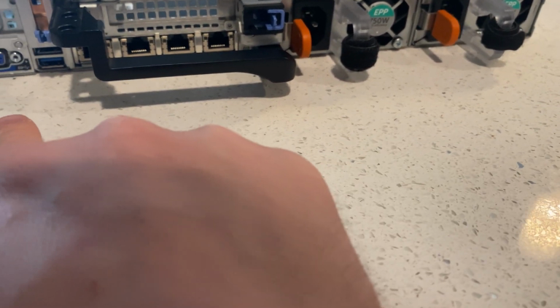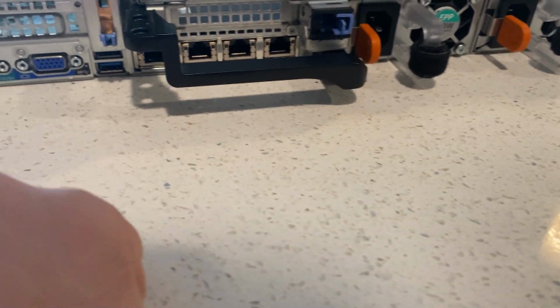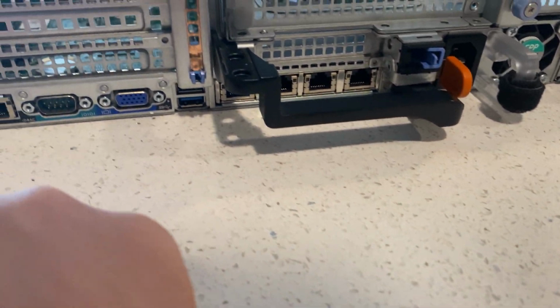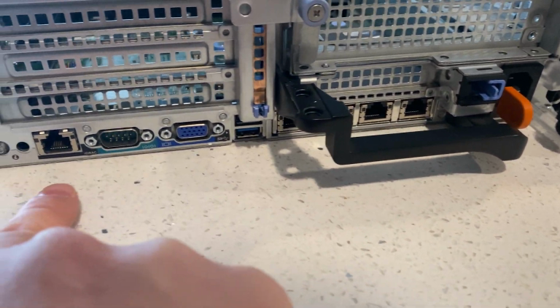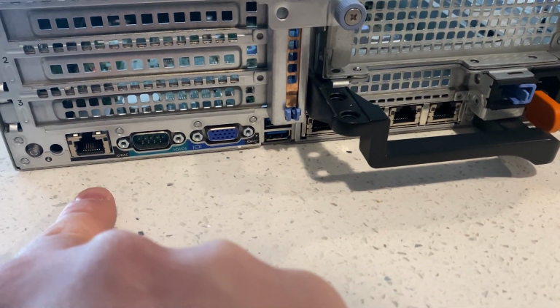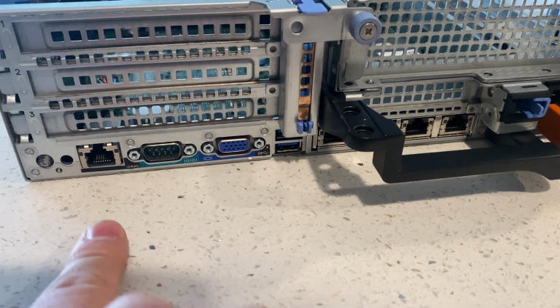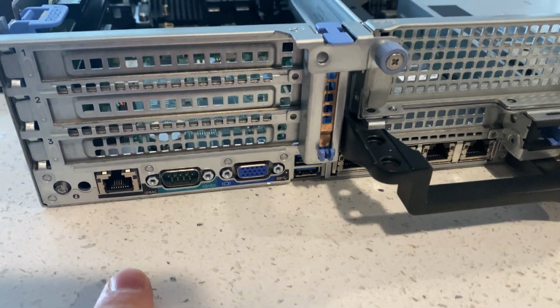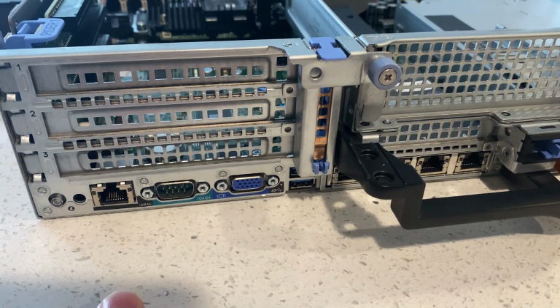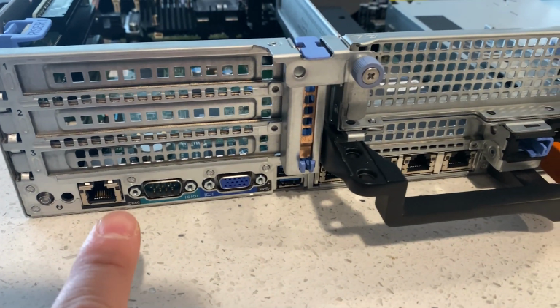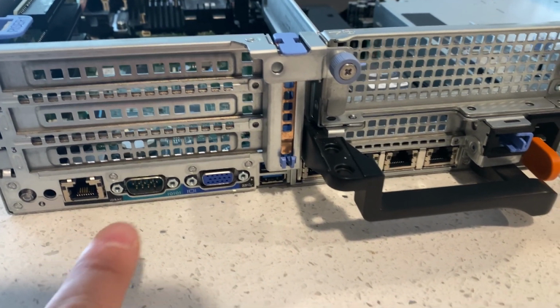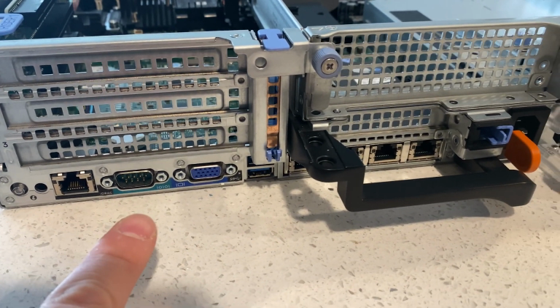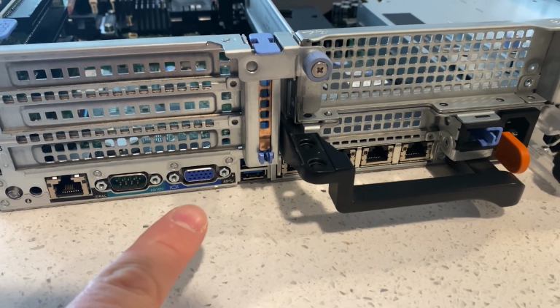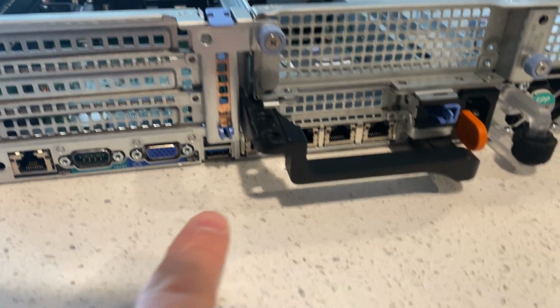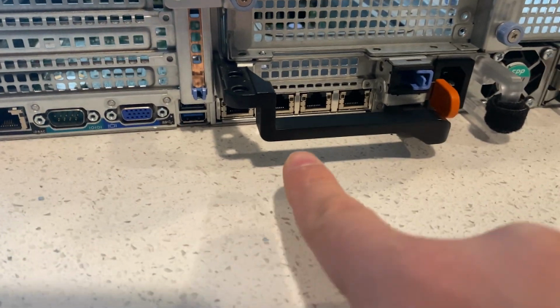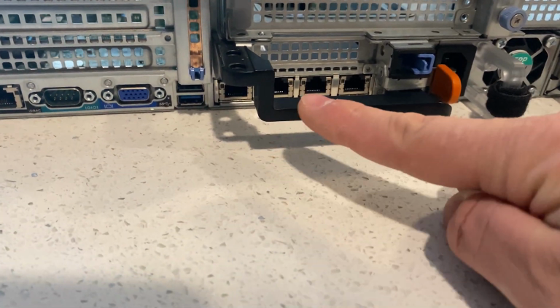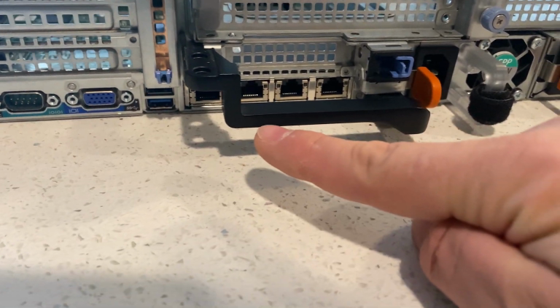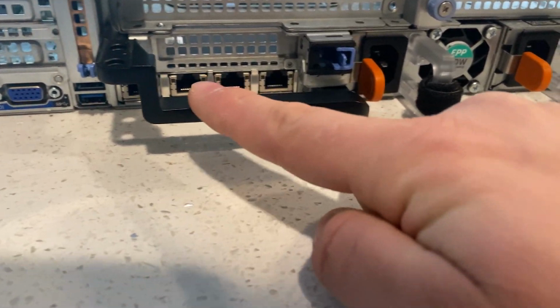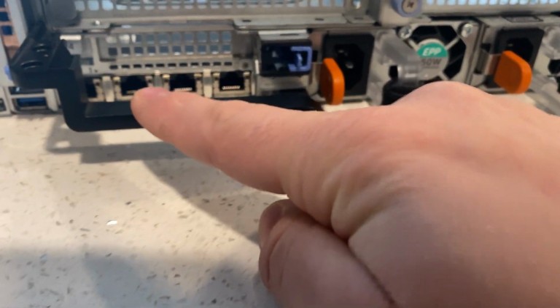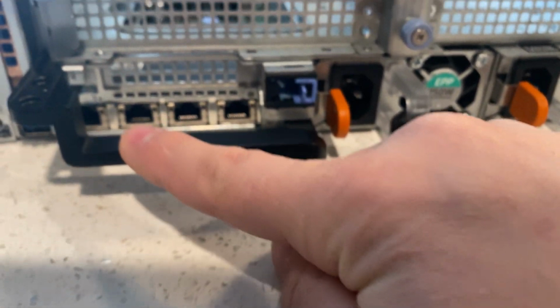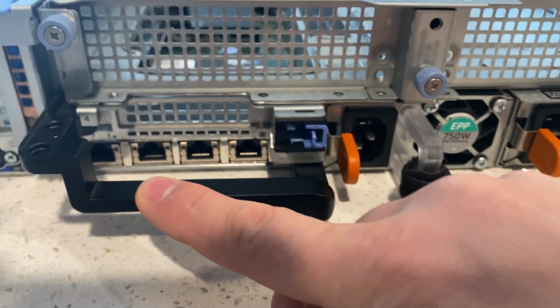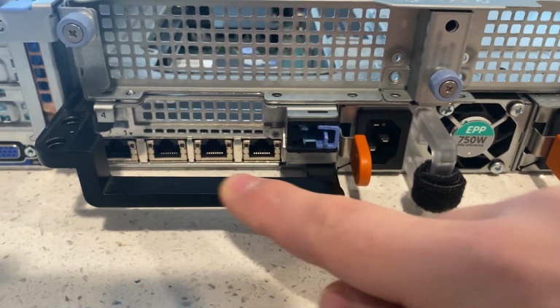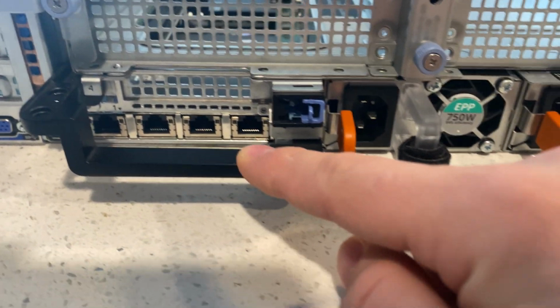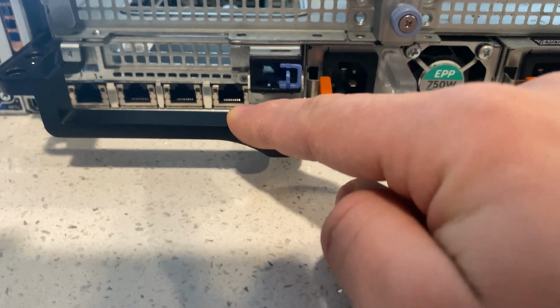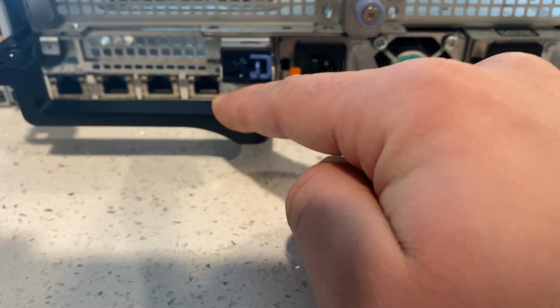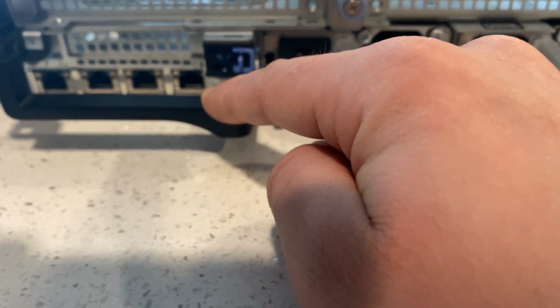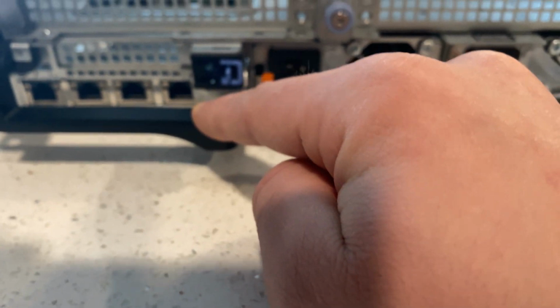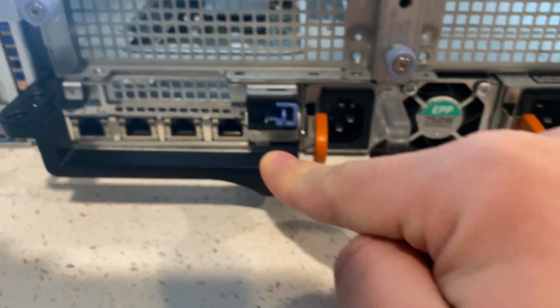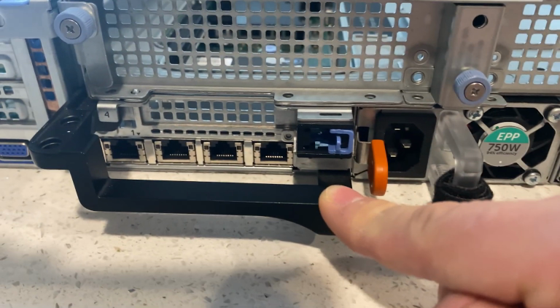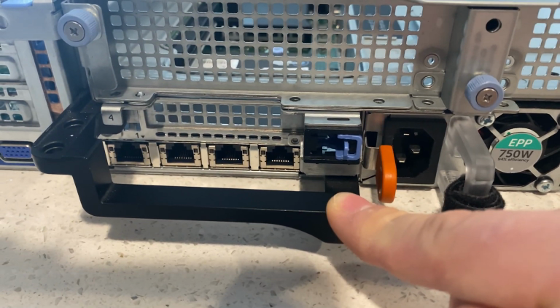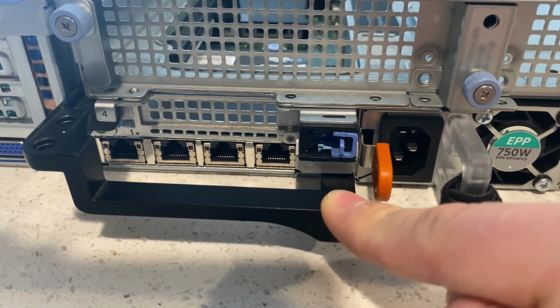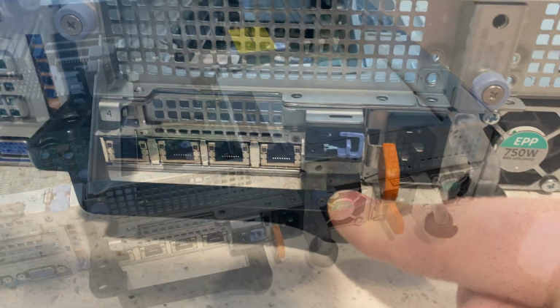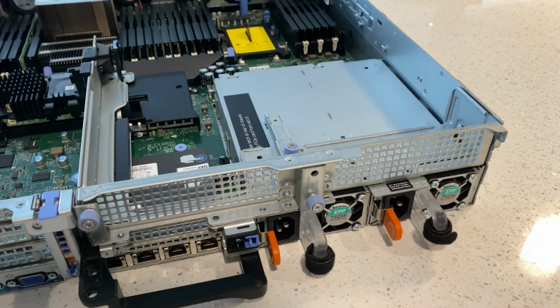As you can see, we have the iDRAC — iDRAC 9 Enterprise — serial, VGA, USB 3 ports, and four 1-gigabit uplinks to the server.